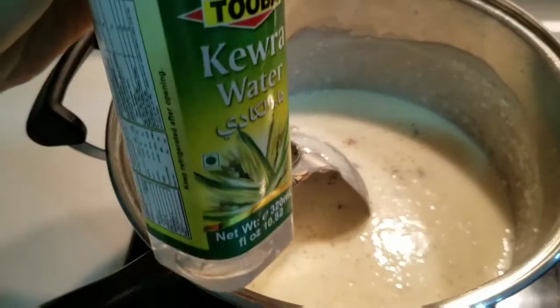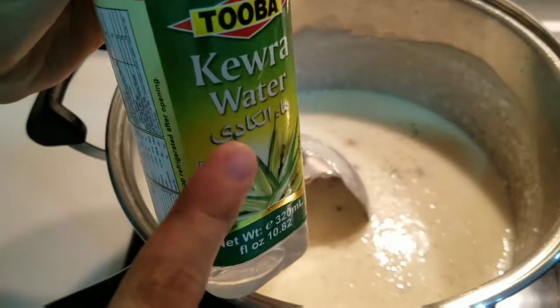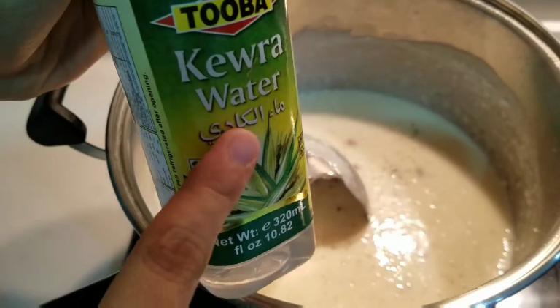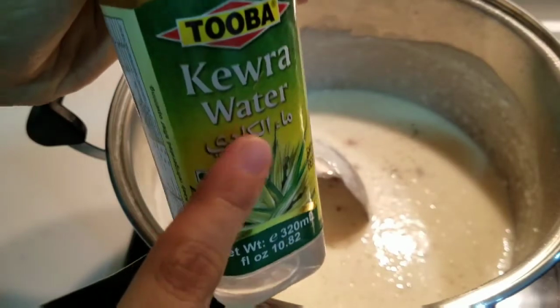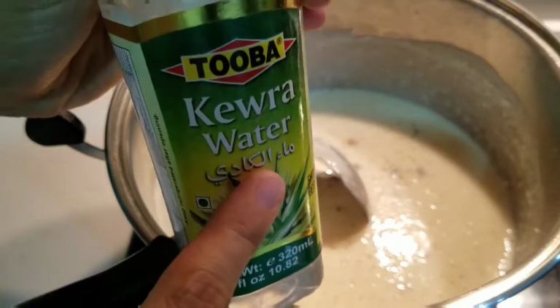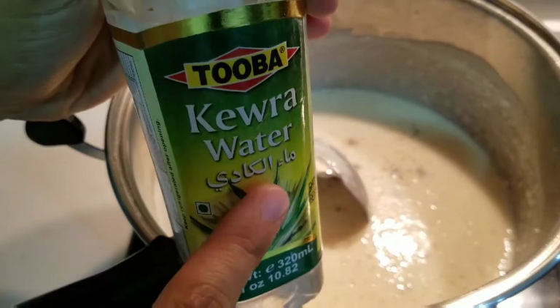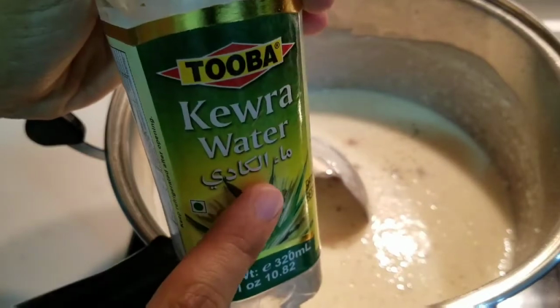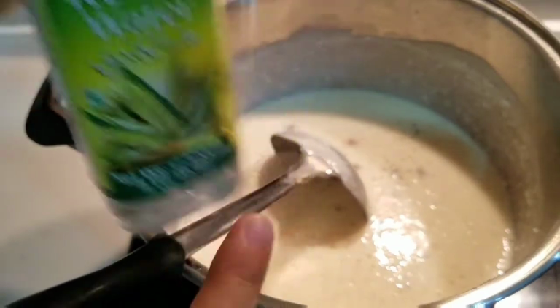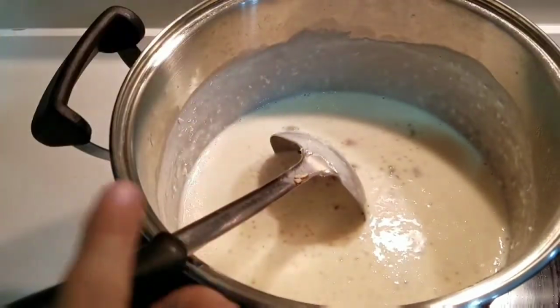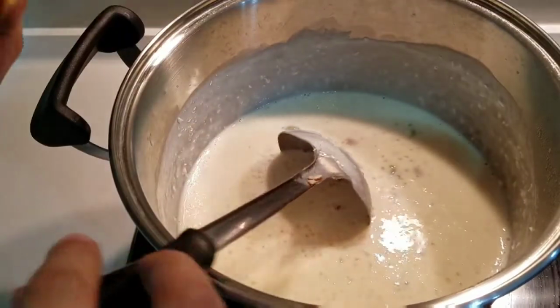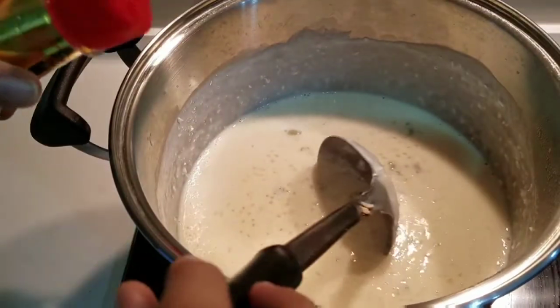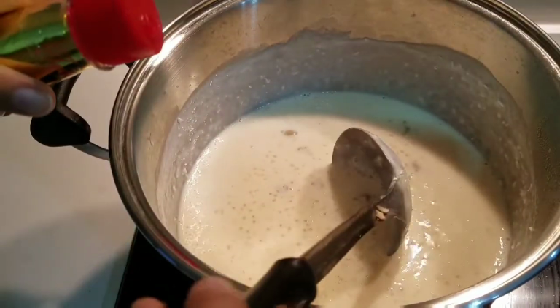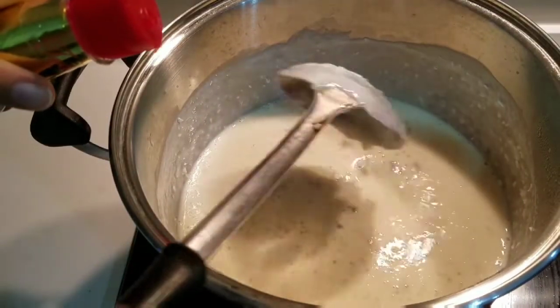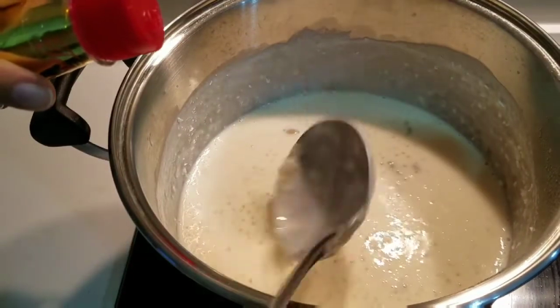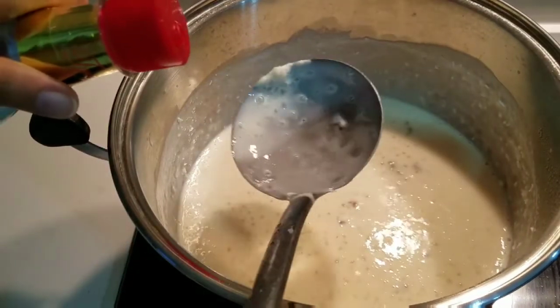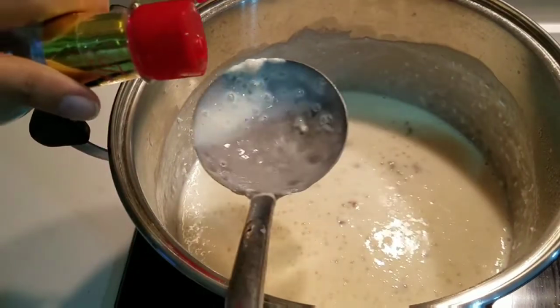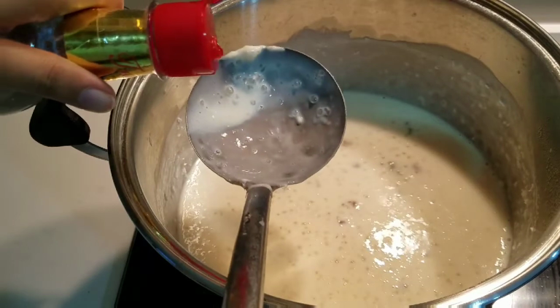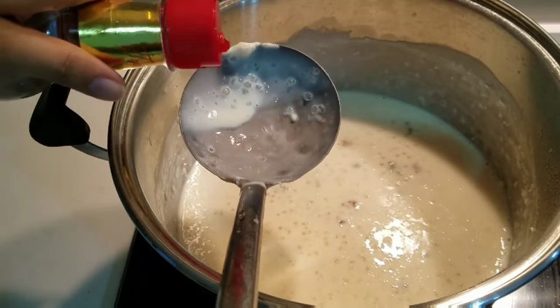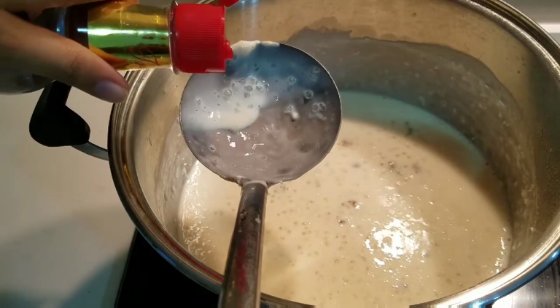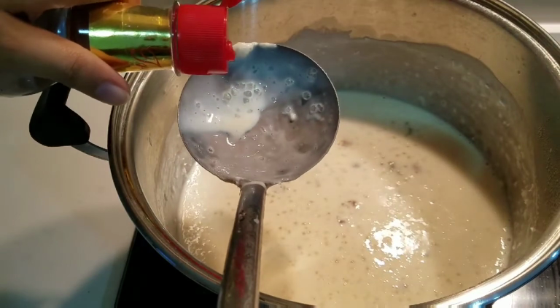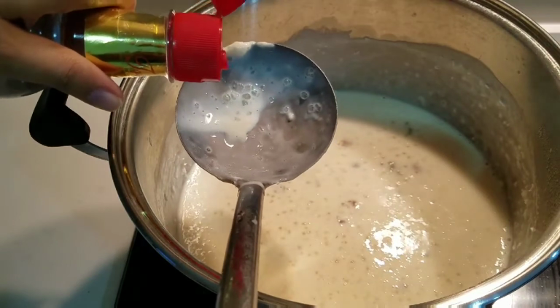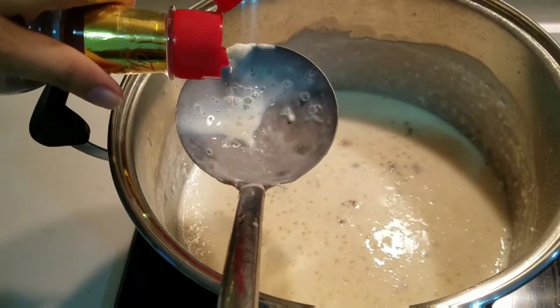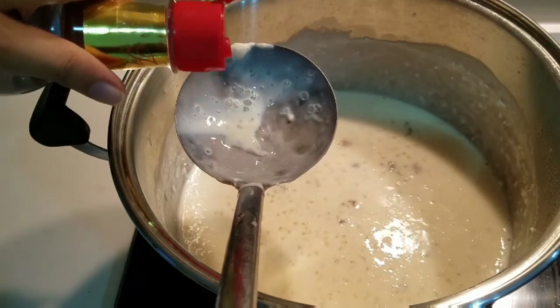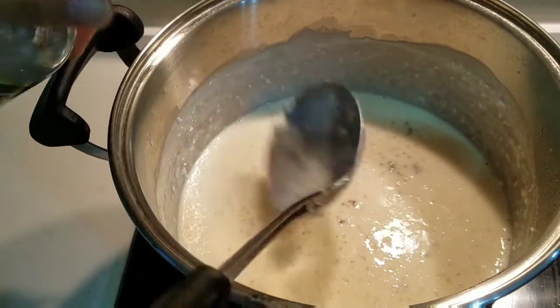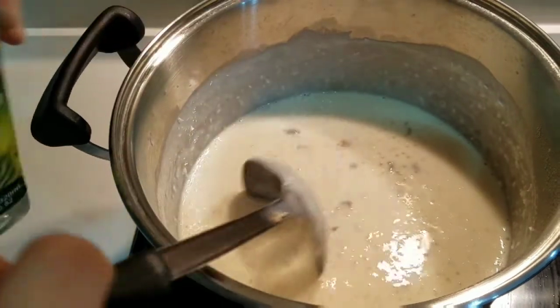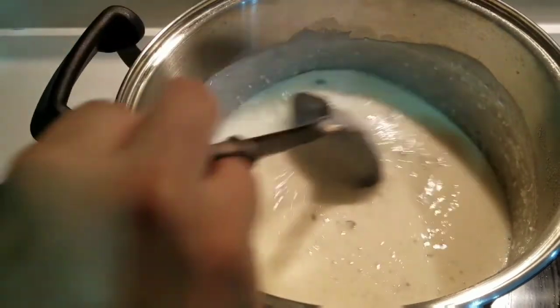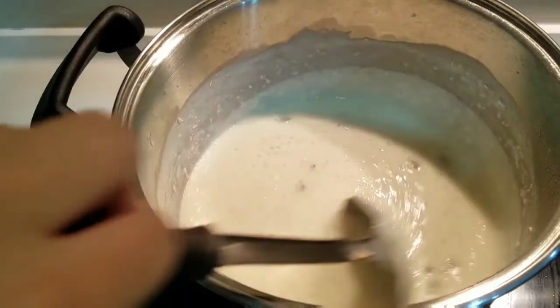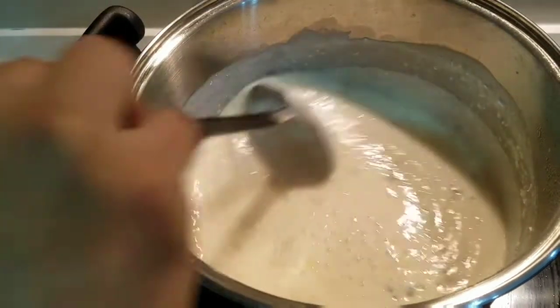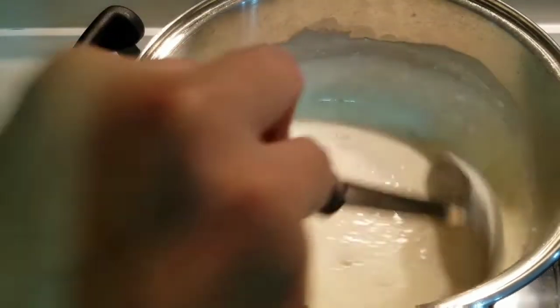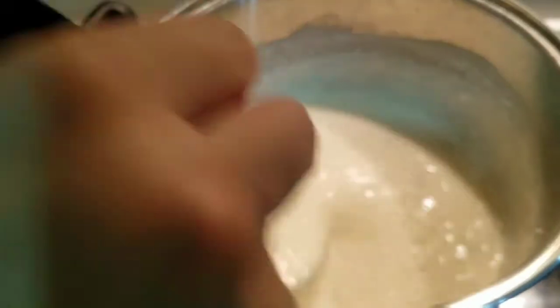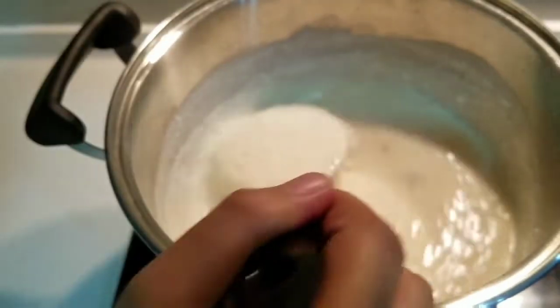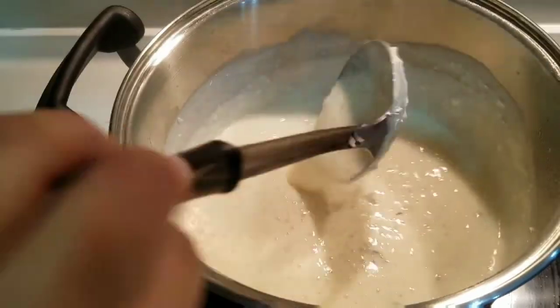I will add 3 drops of rose water. It will give it a very nice taste and fragrance.